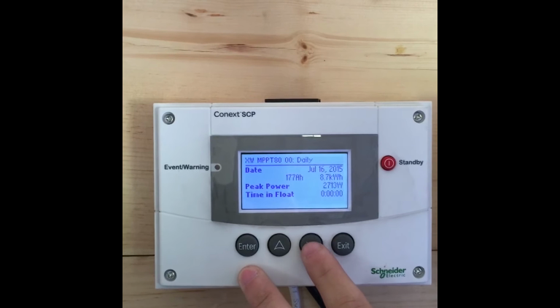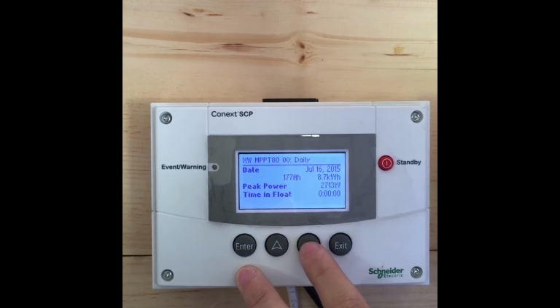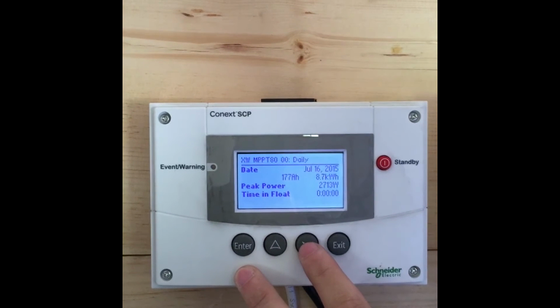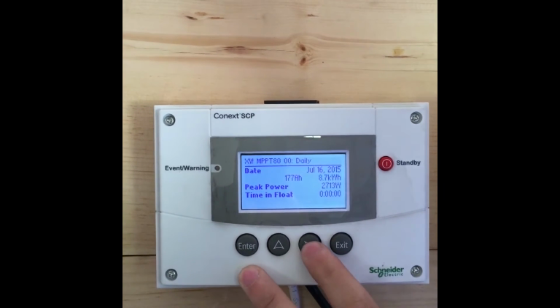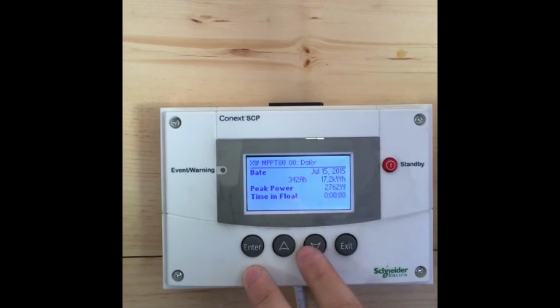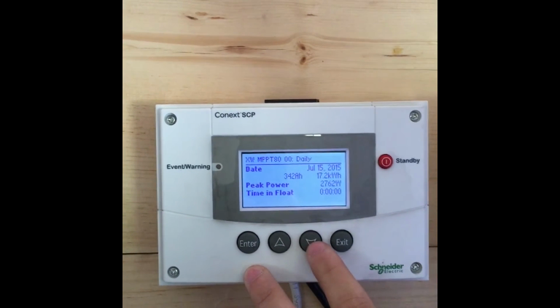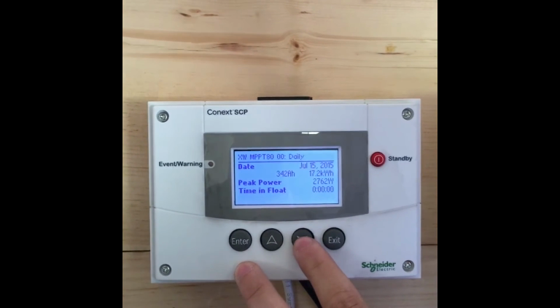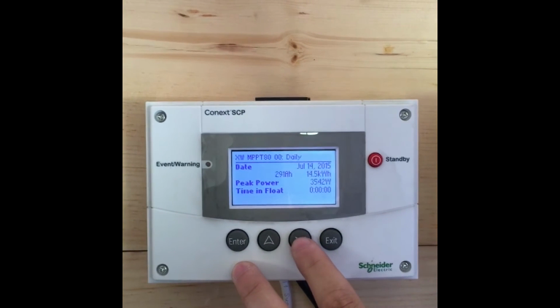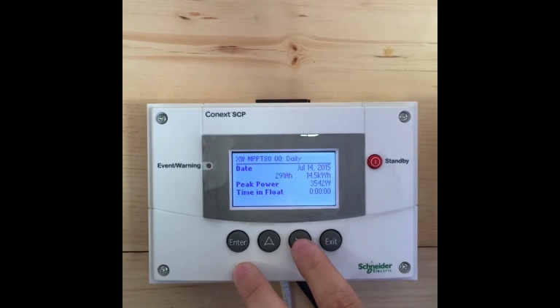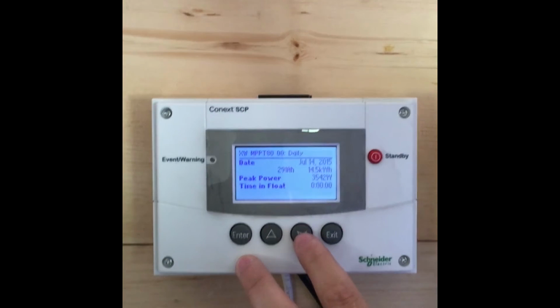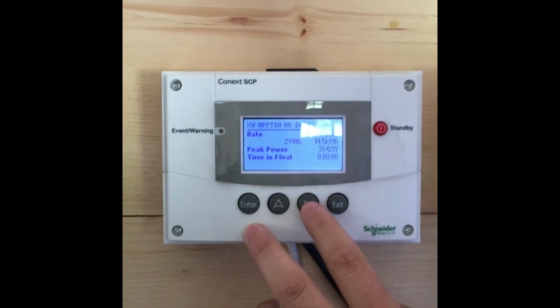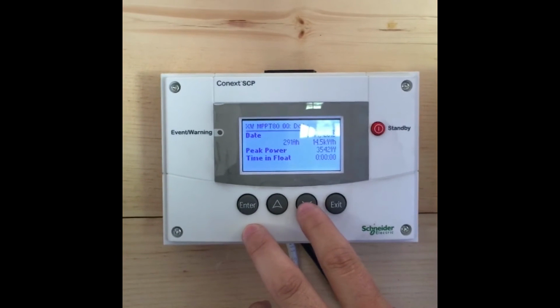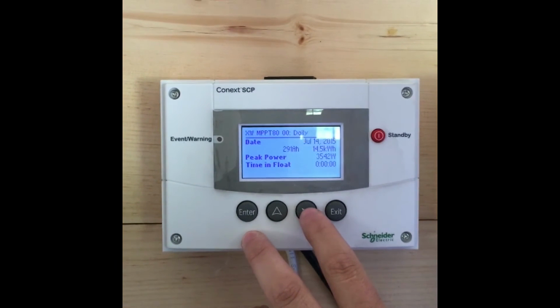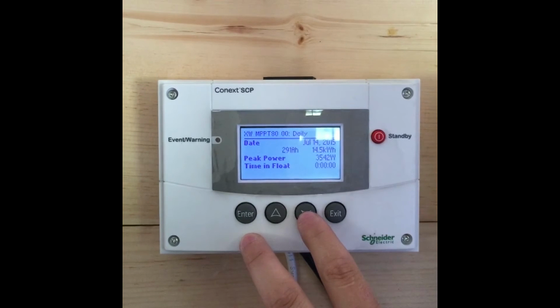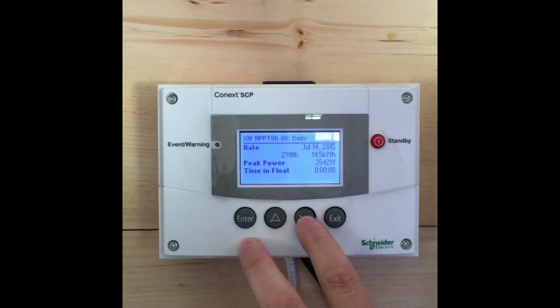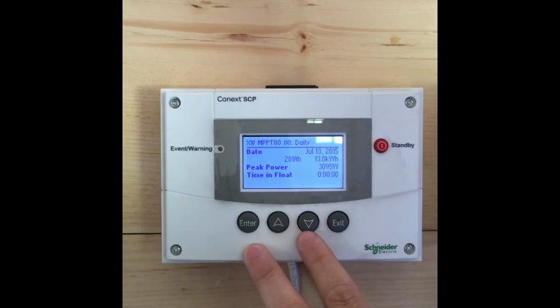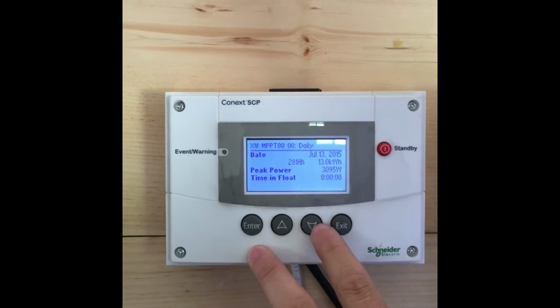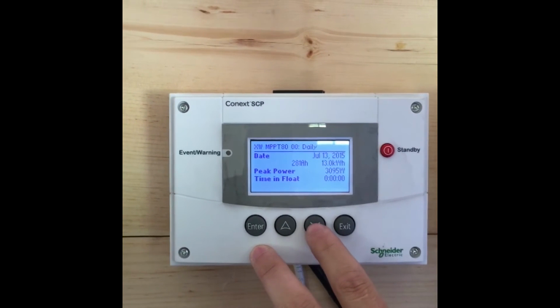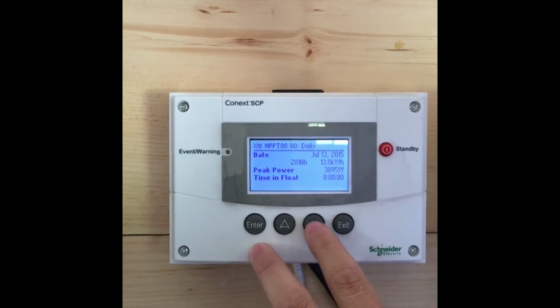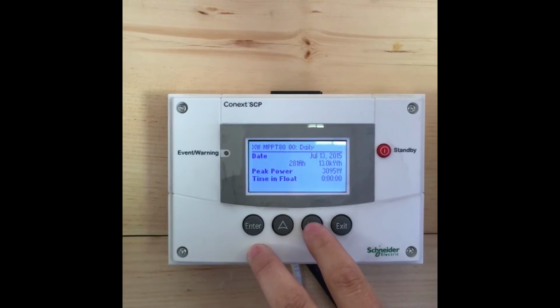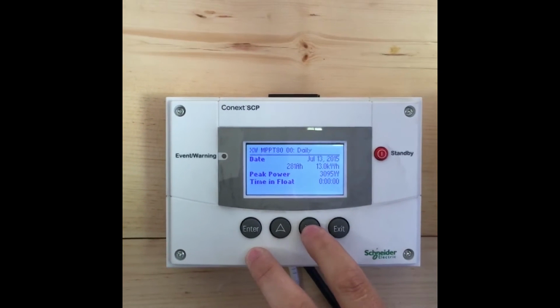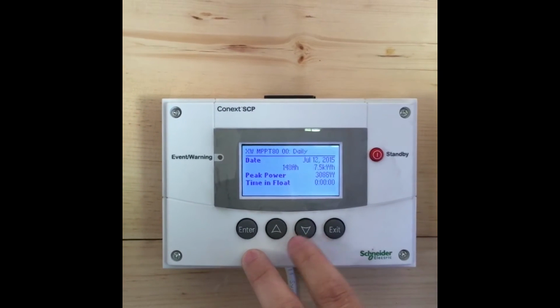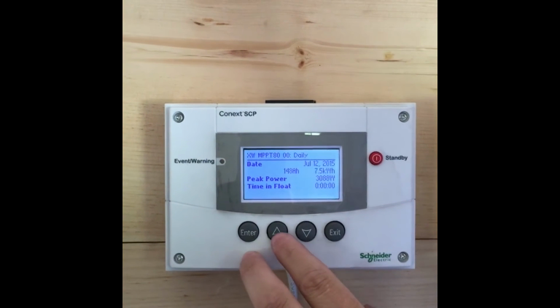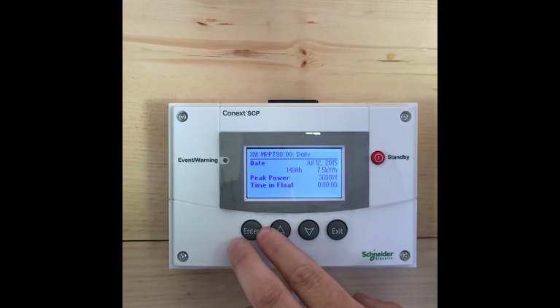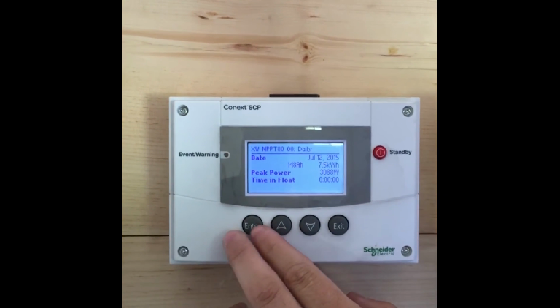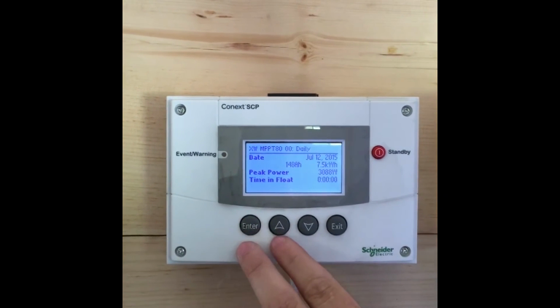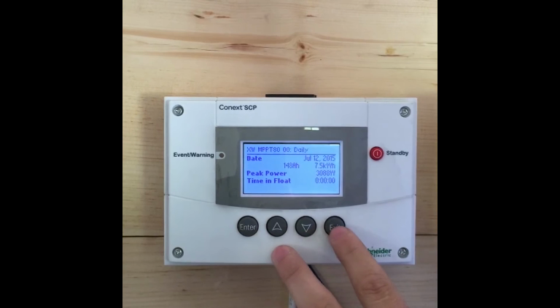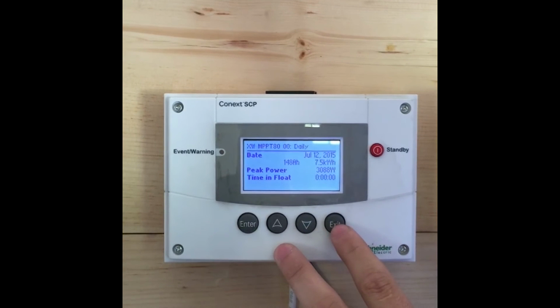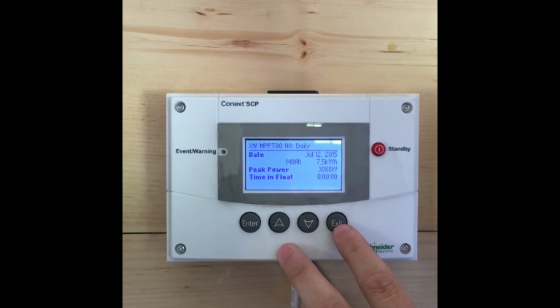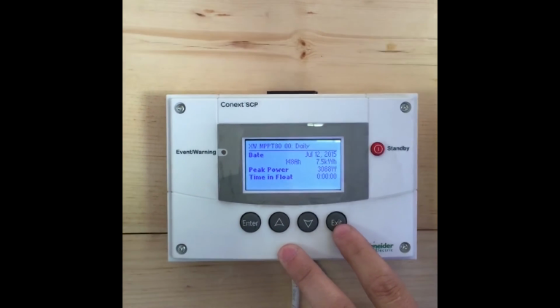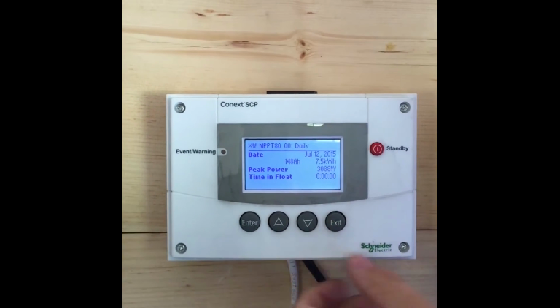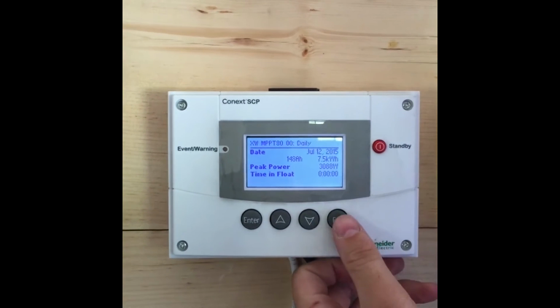This is phase one. This system will be putting up an additional 24 panels to have a total of 8.4 kilowatts of solar, so this is about a third of the total system size when it's going to be done.